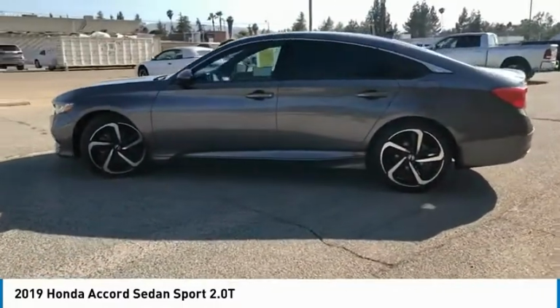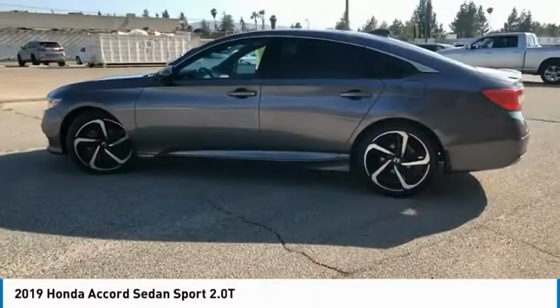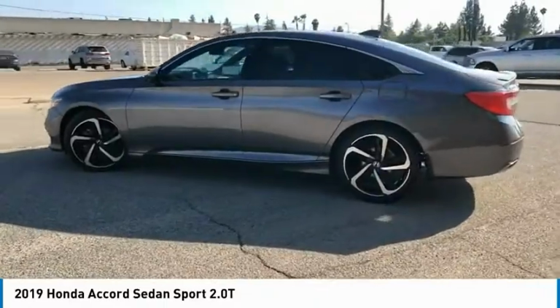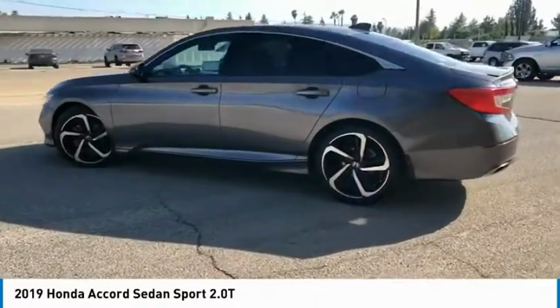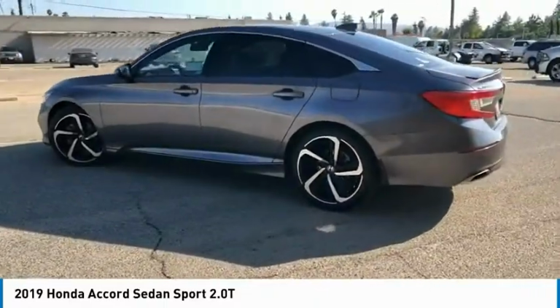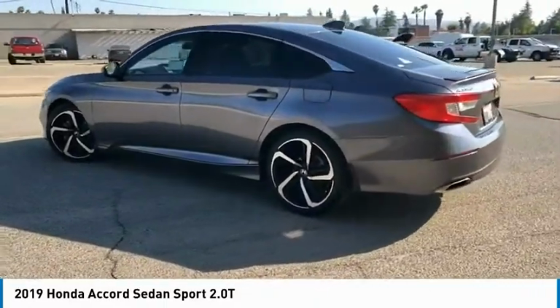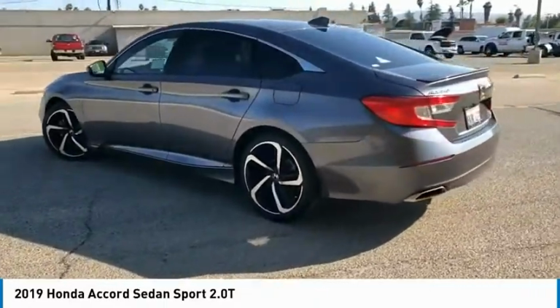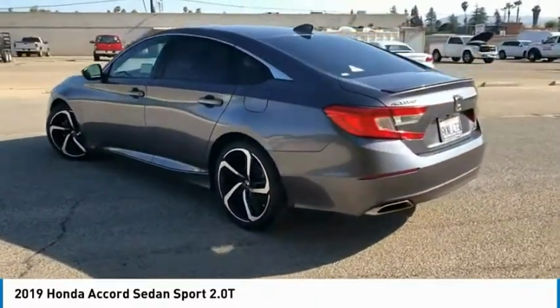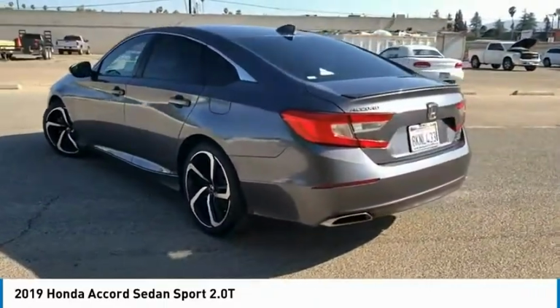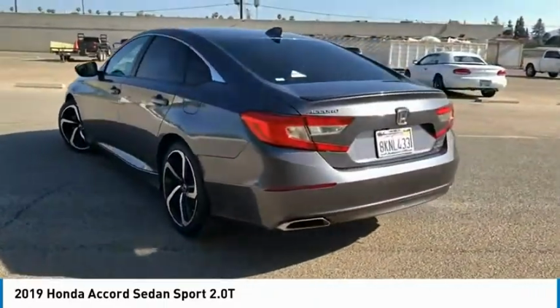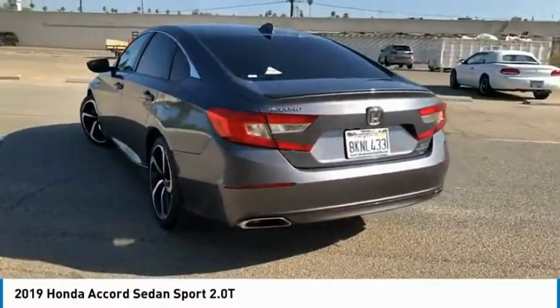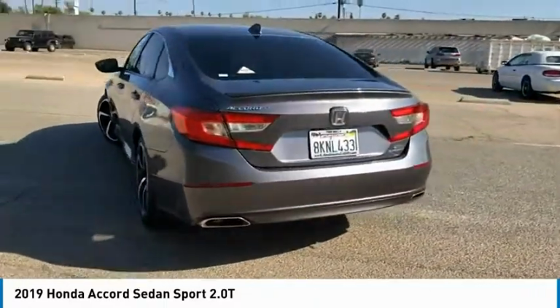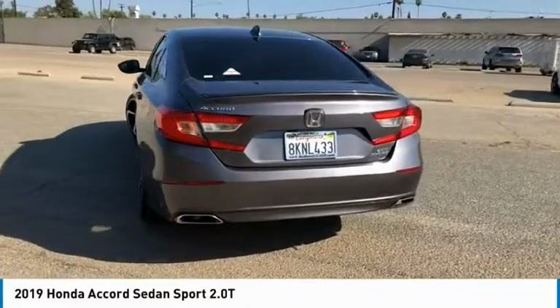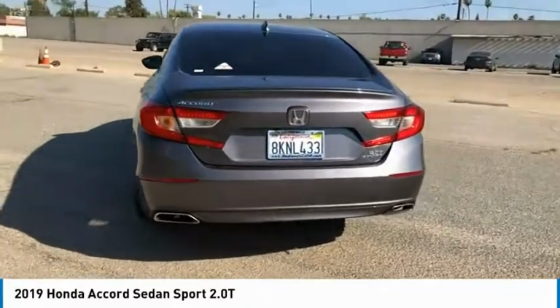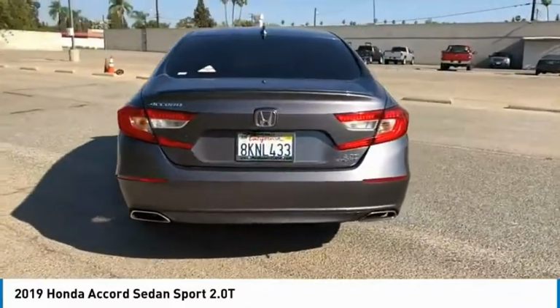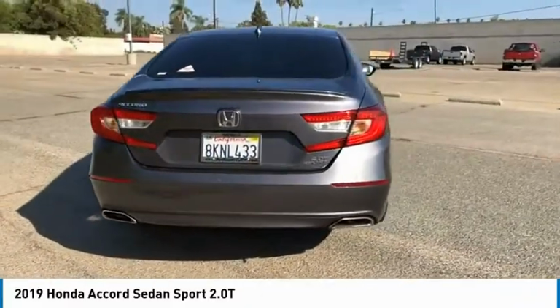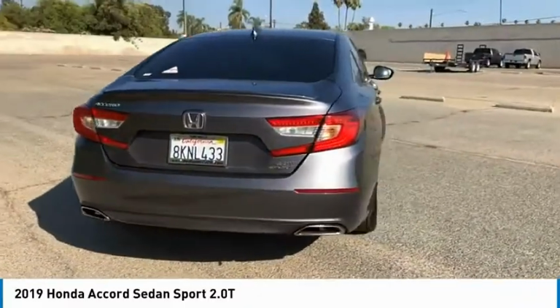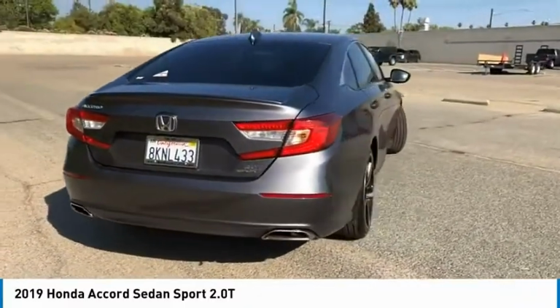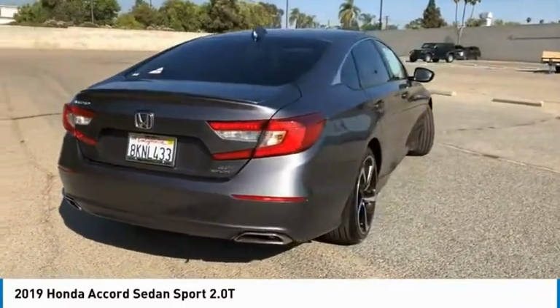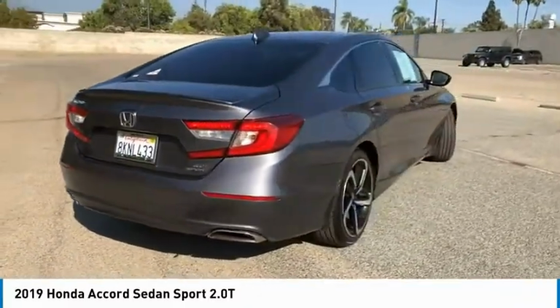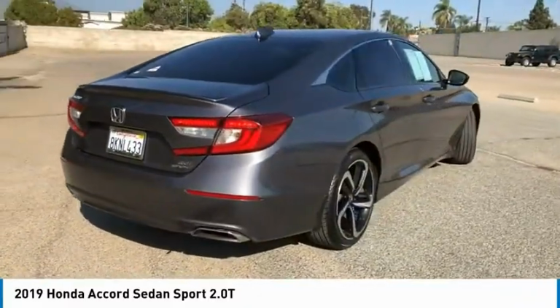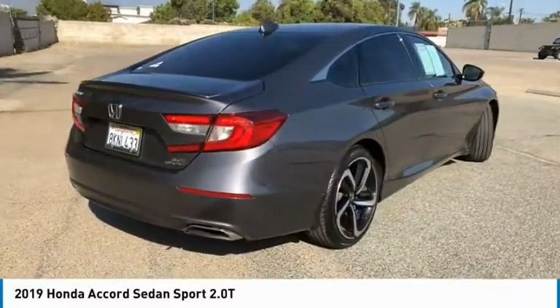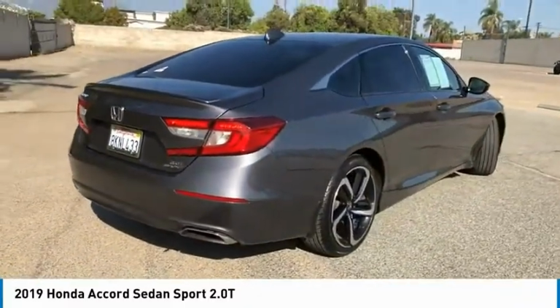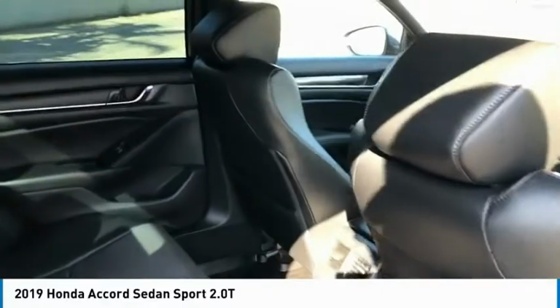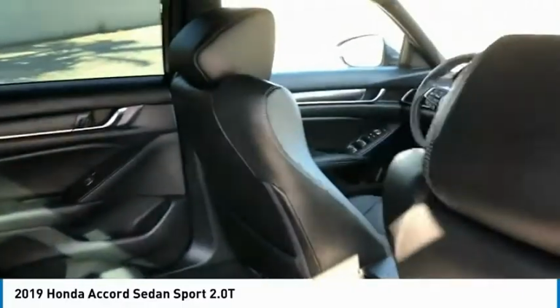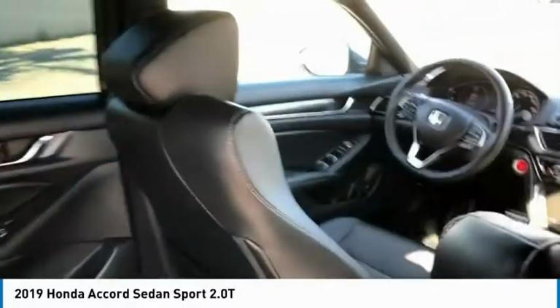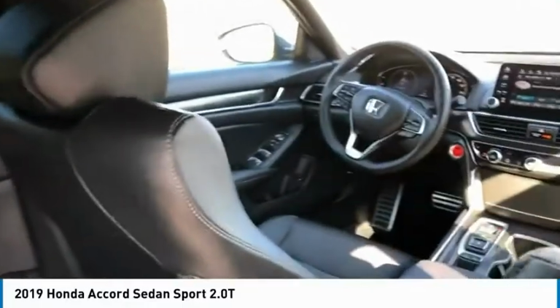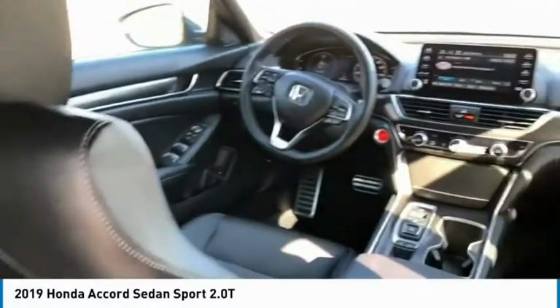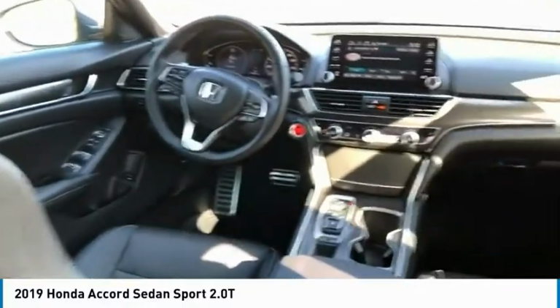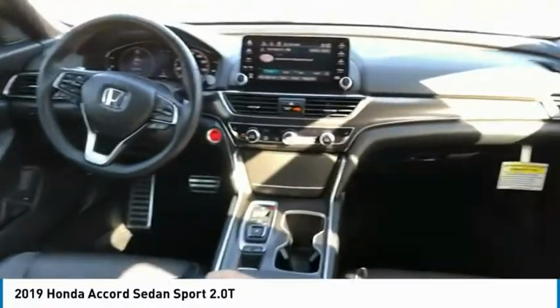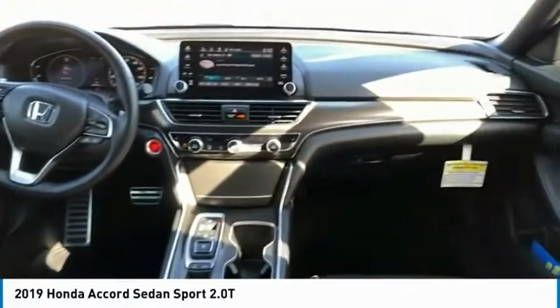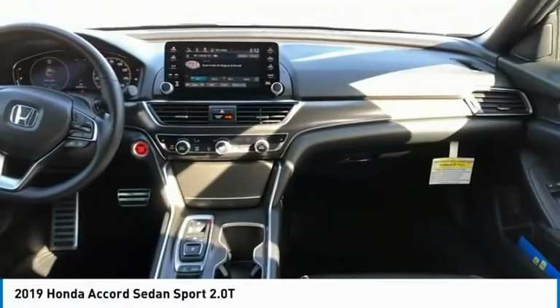Heated side mirrors, traction control, daytime running lights, remote keyless entry, fog lights, mirror memory, FWD, headlights auto off, security system, cruise control. A vehicle like this doesn't come along every day.